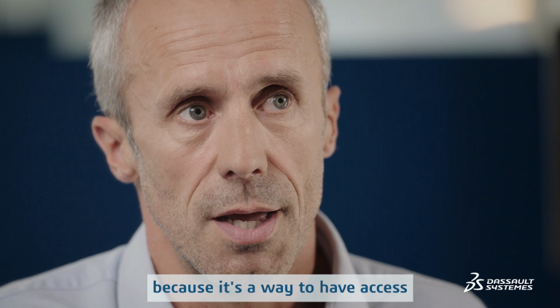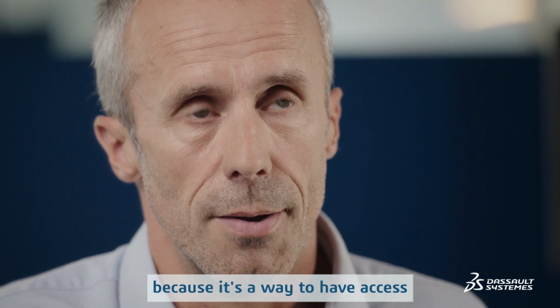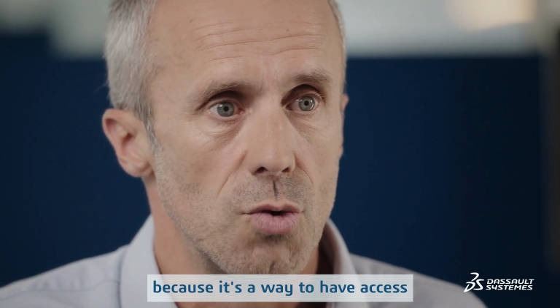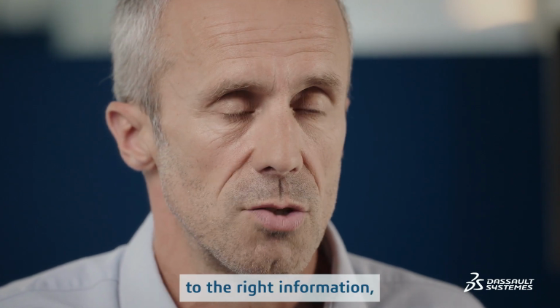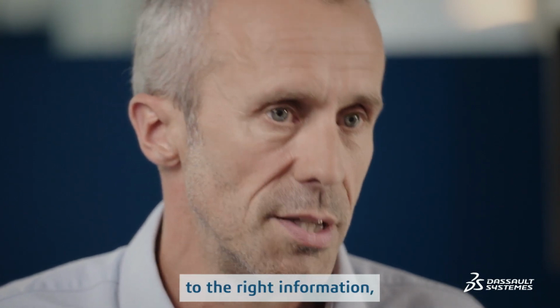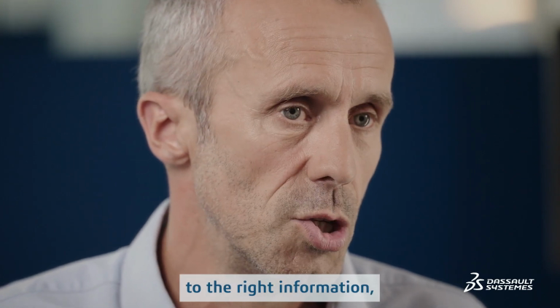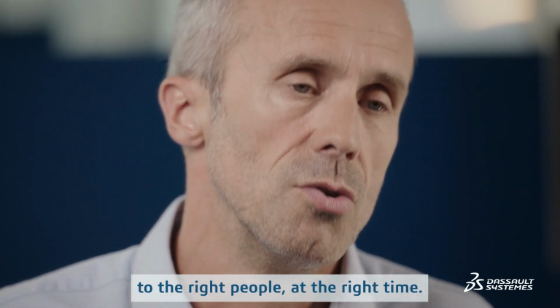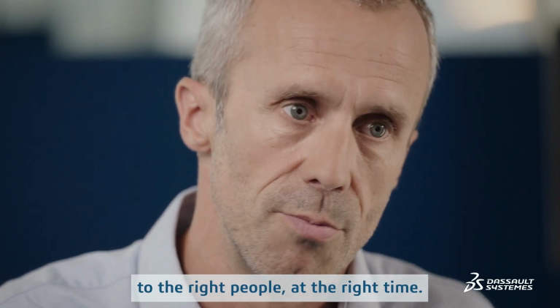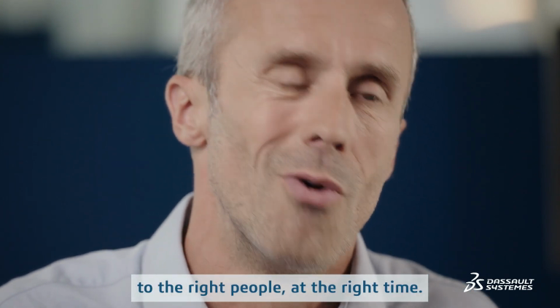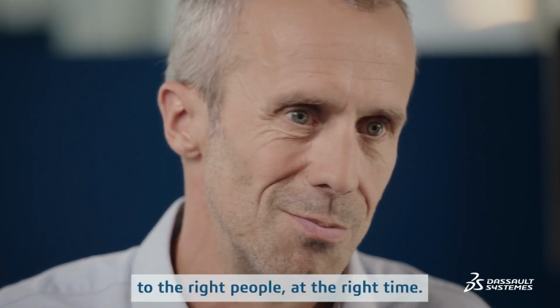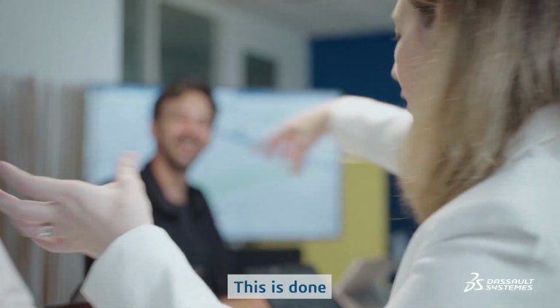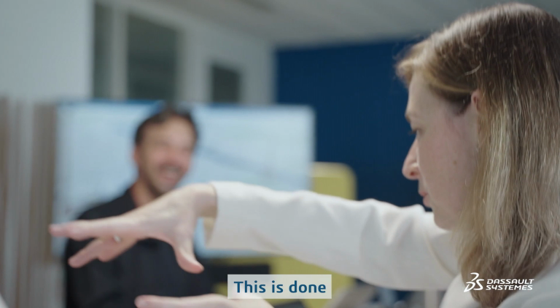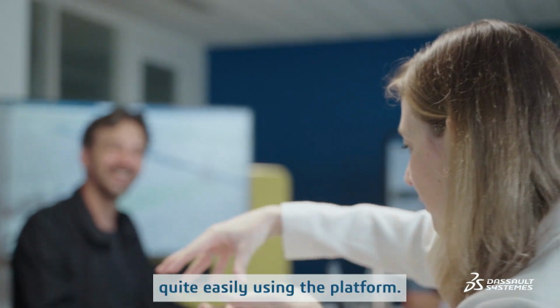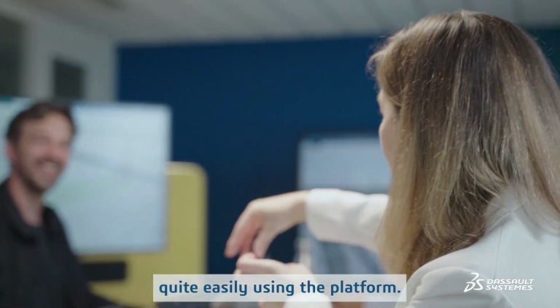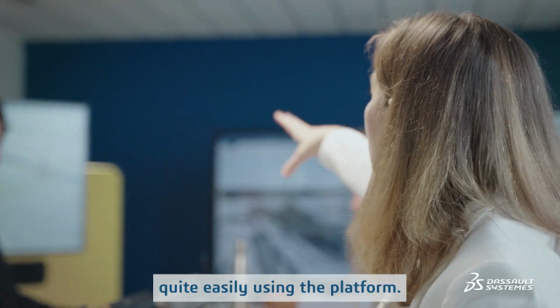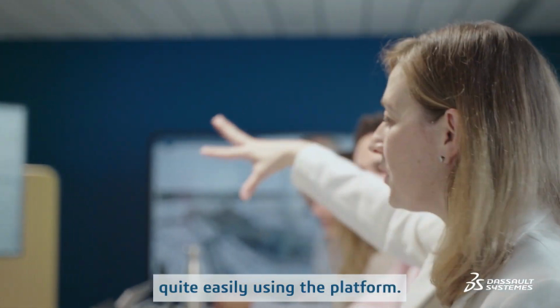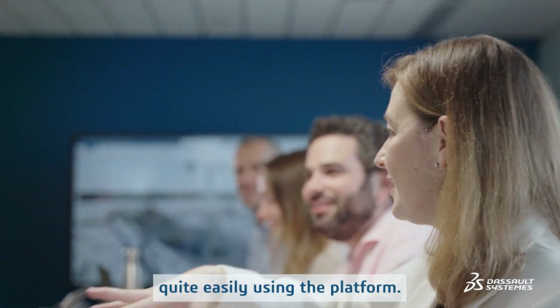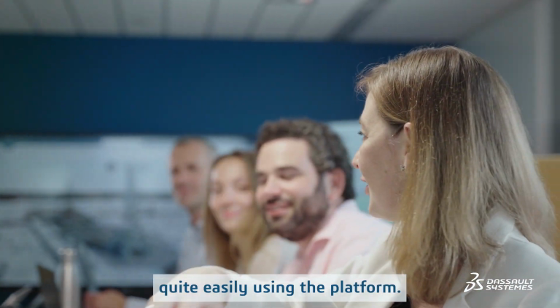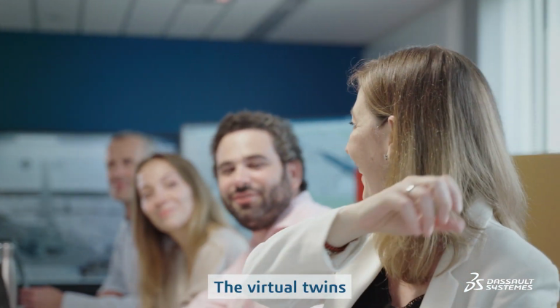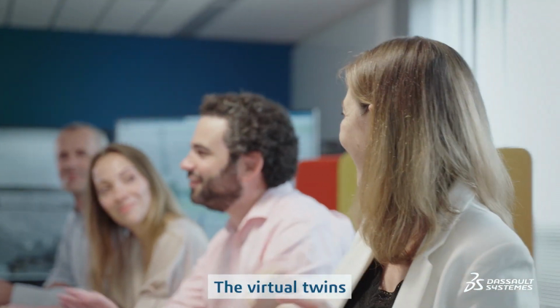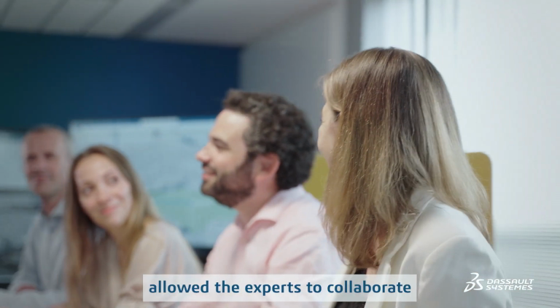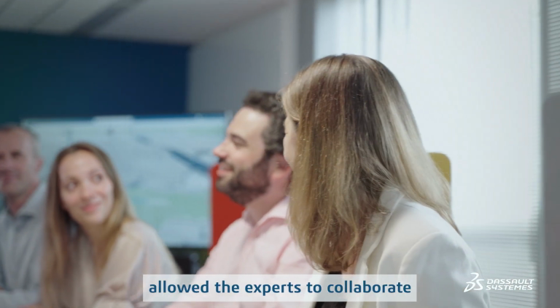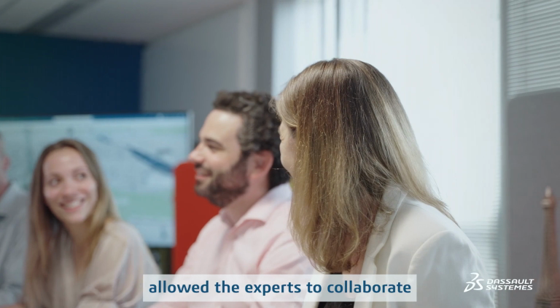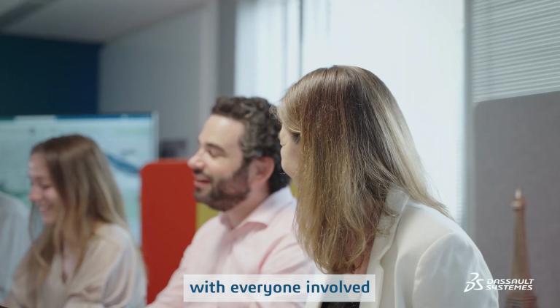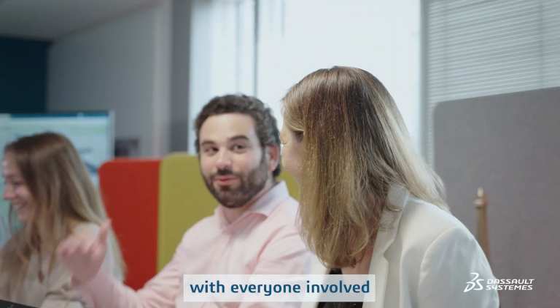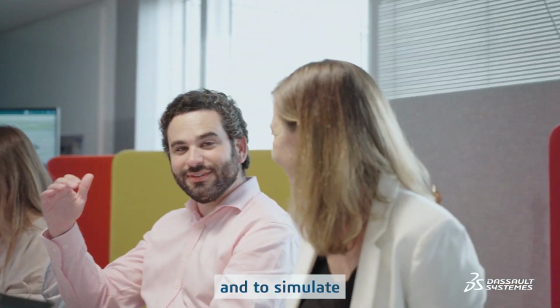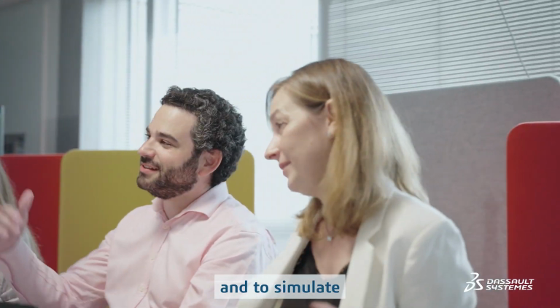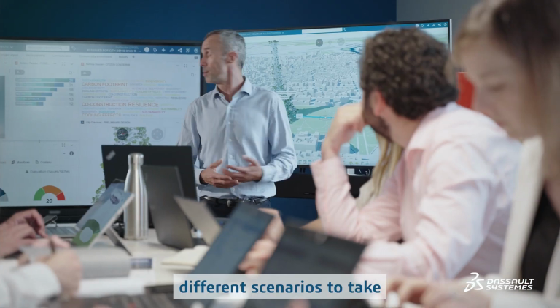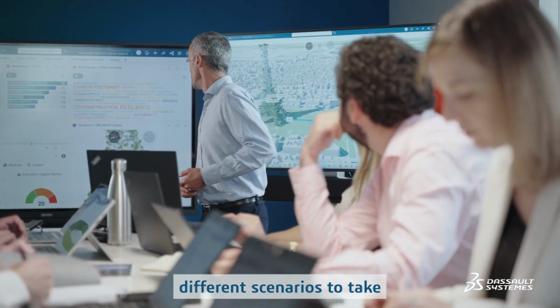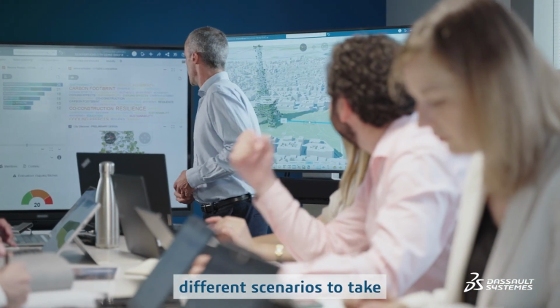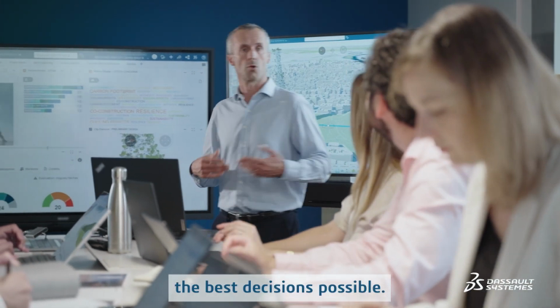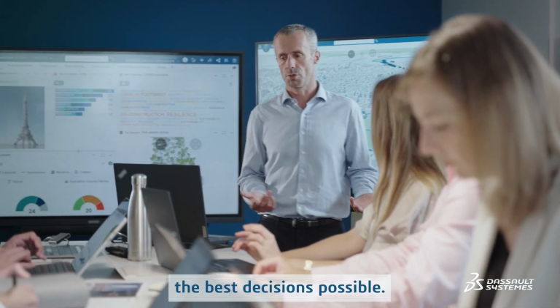It's a way to have access to the right information, to the right people, at the right time — done quite easily using the platform. The virtual twins allow the experts to collaborate with everyone involved and to simulate different scenarios to take the best decisions possible.